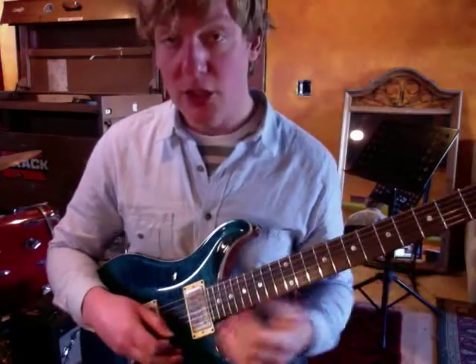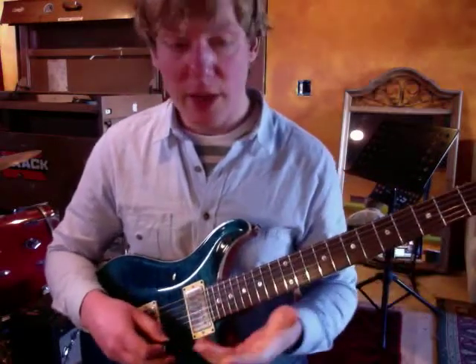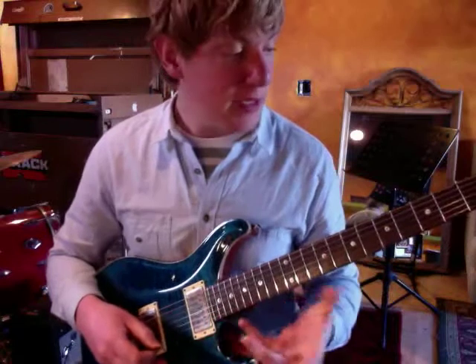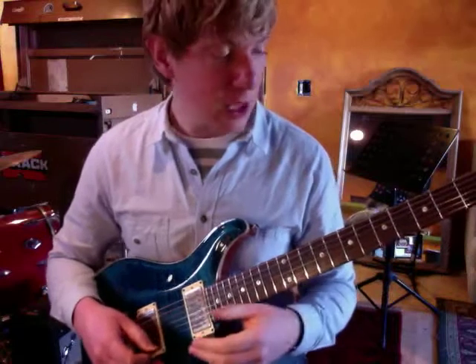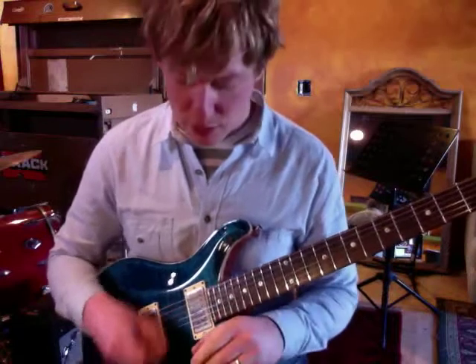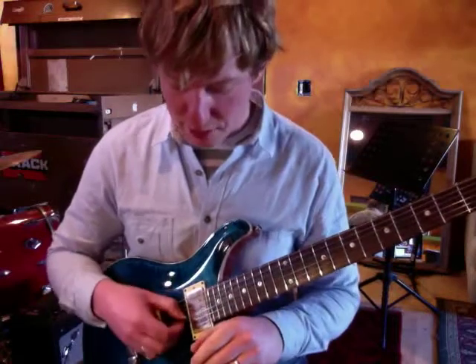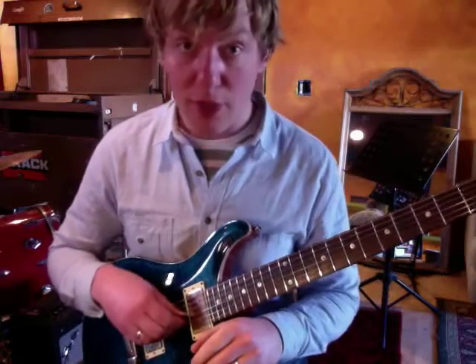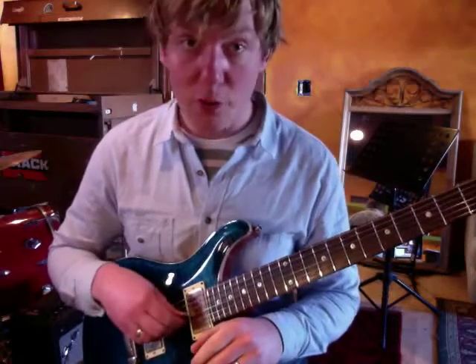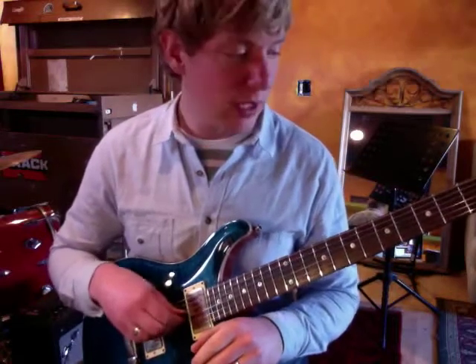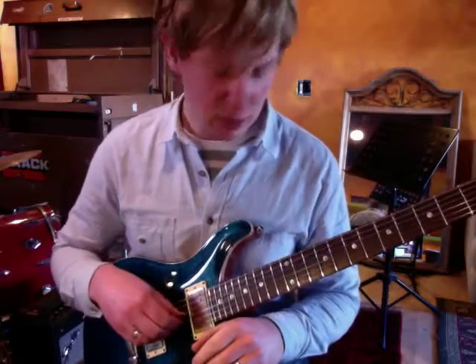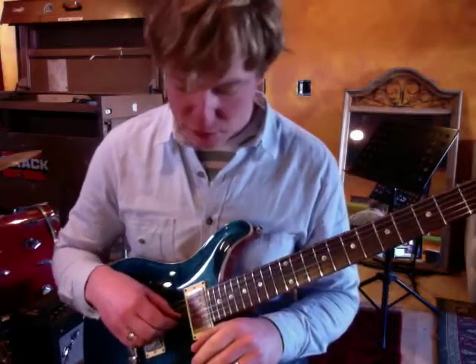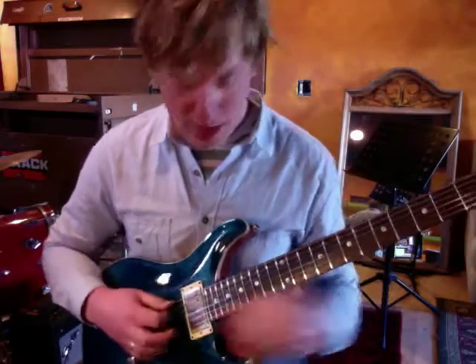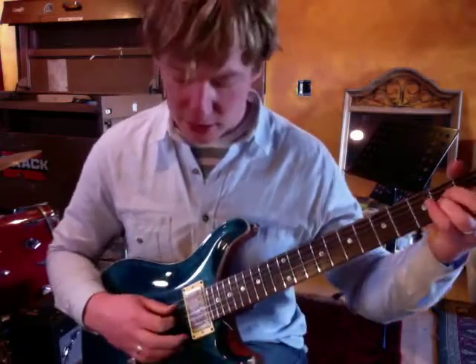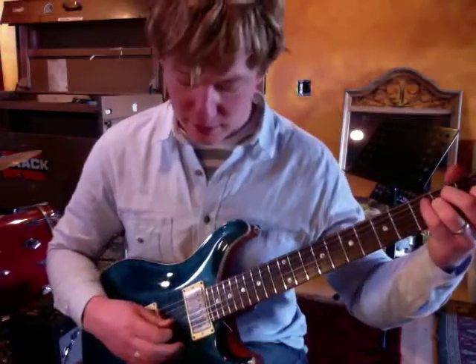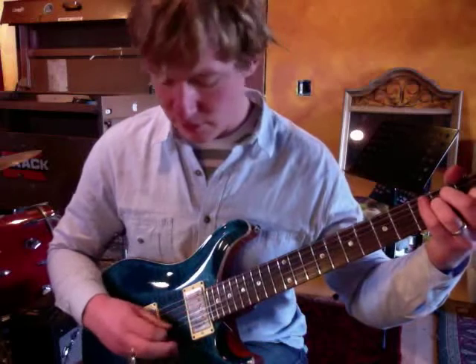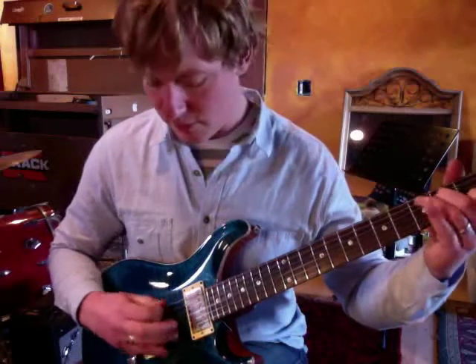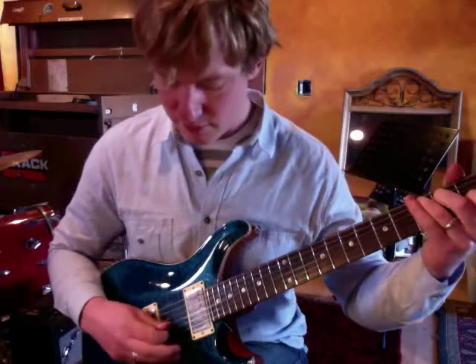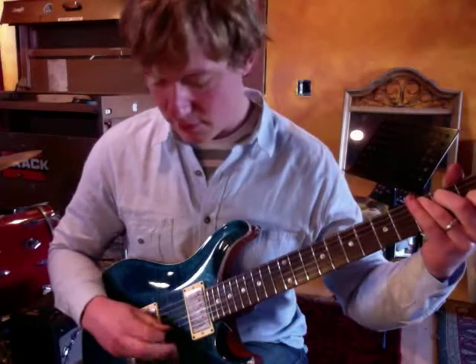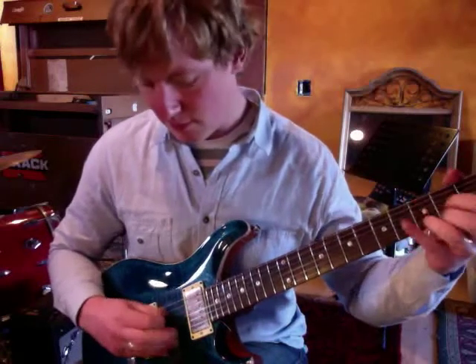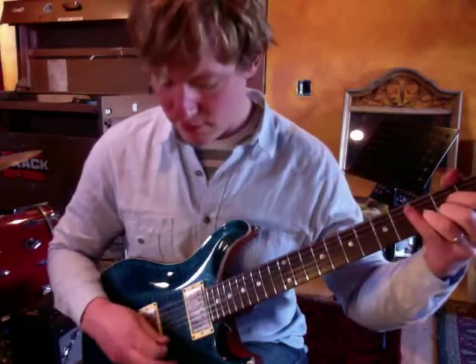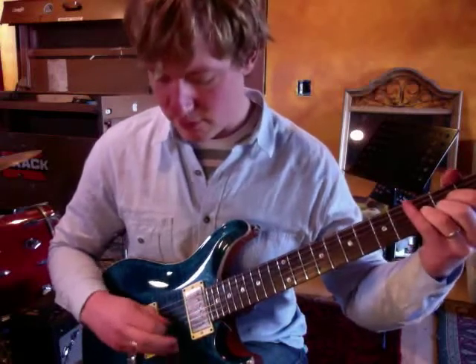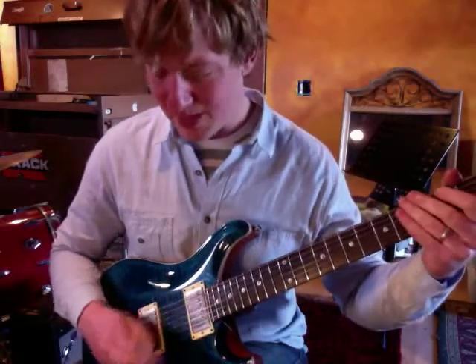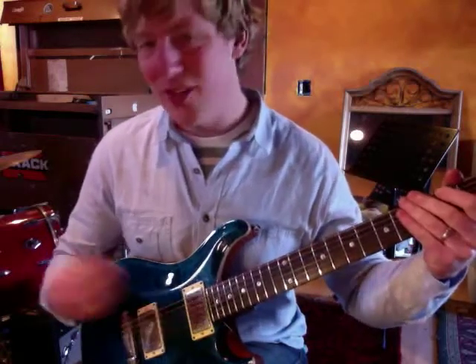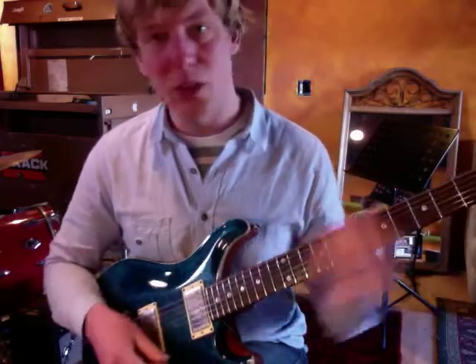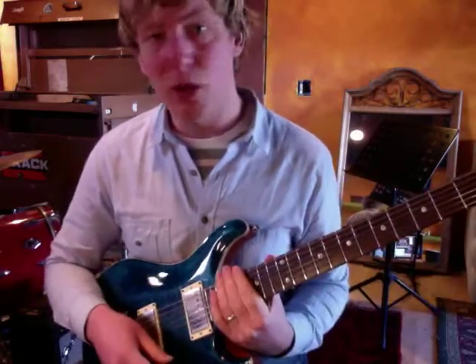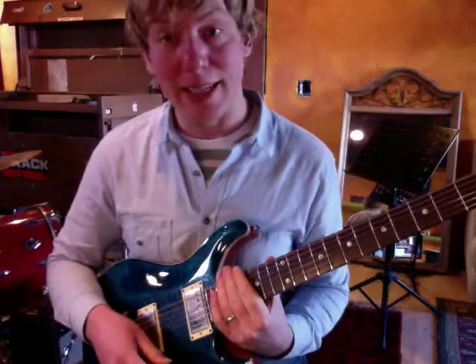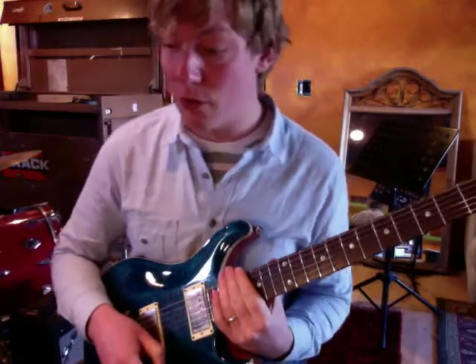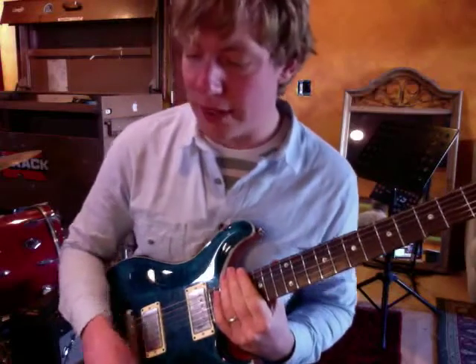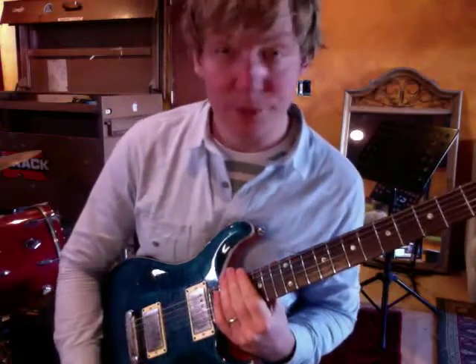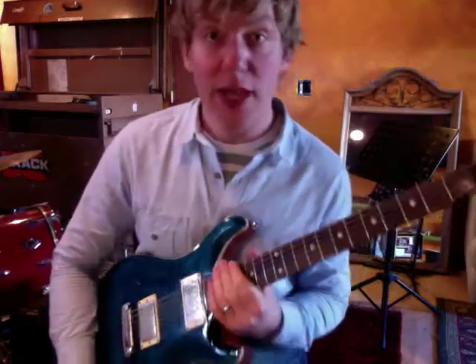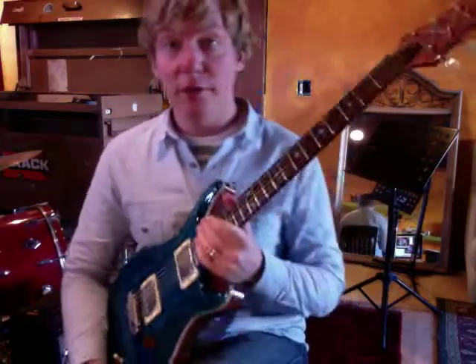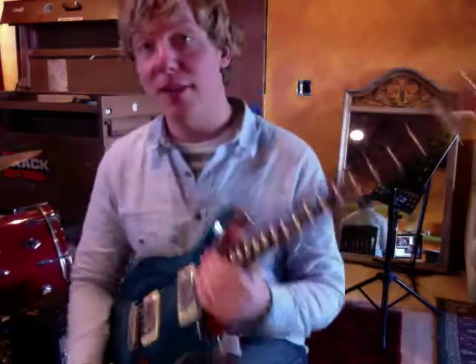Anyway, I hope these ideas help you. Try putting in that third open string and getting those transitions smooth, and then you can really cook it. Before you know it, you'll be working on Paganini's 24th Violin Caprice. Good luck with that — thanks!